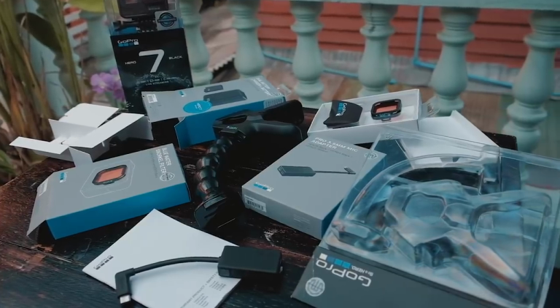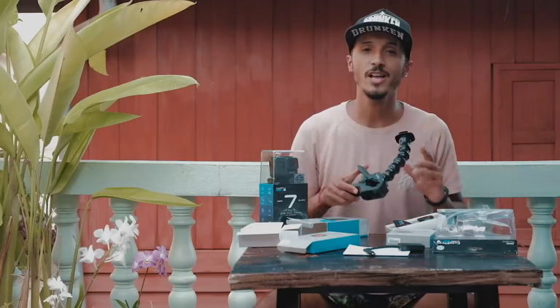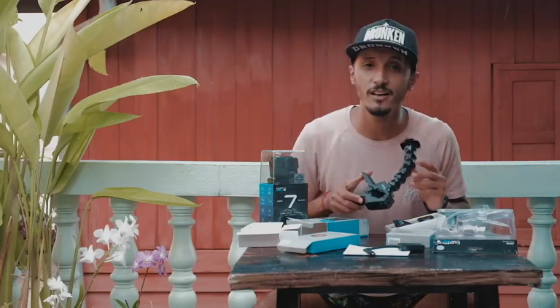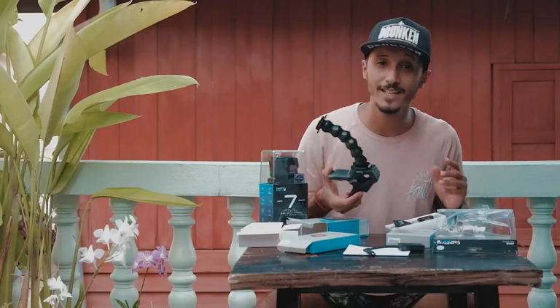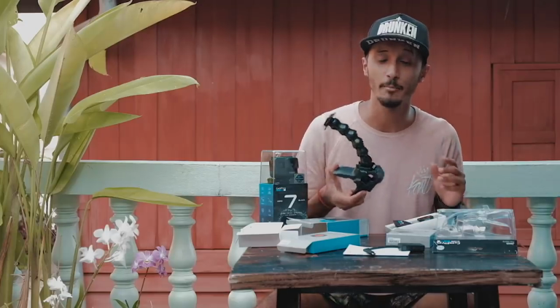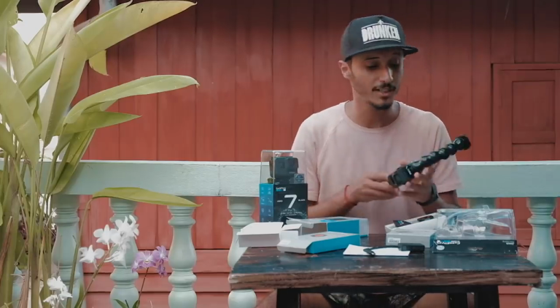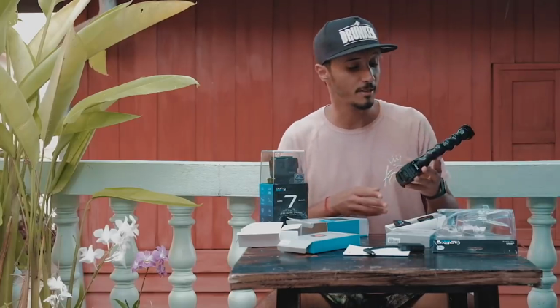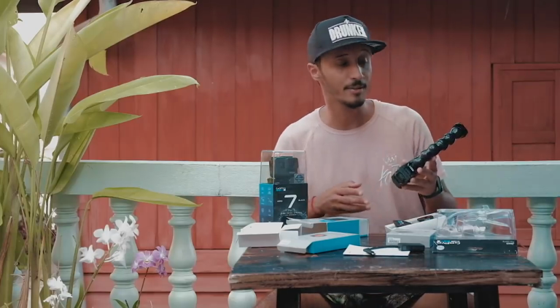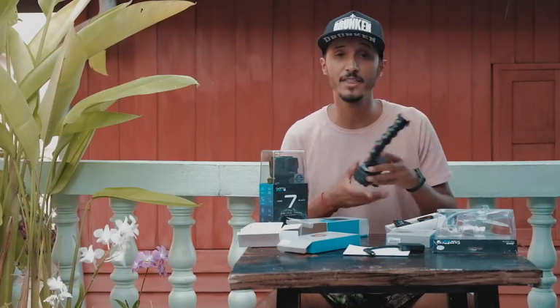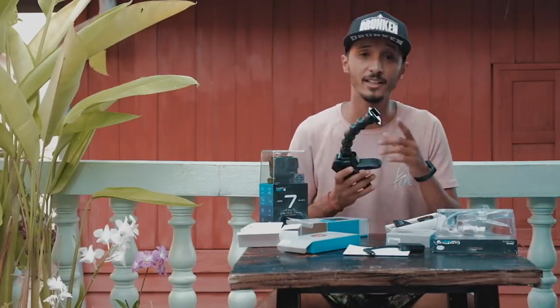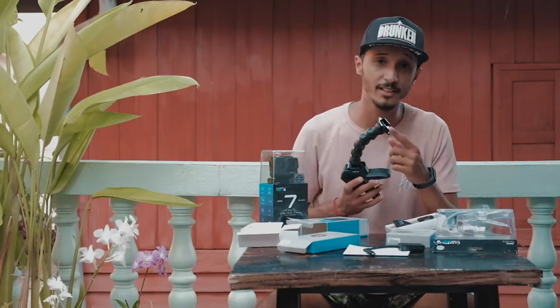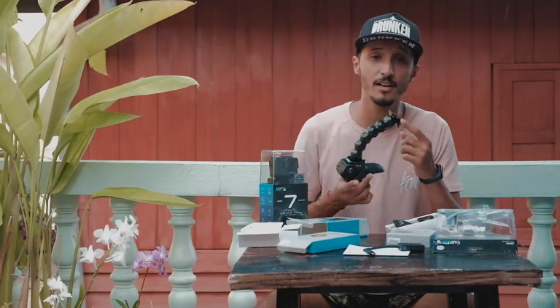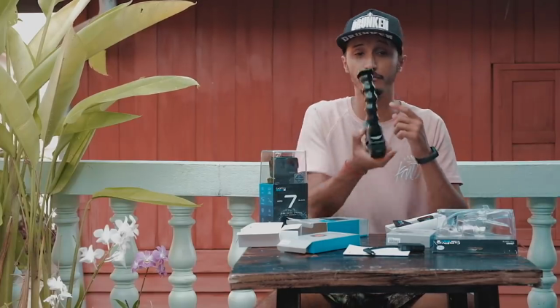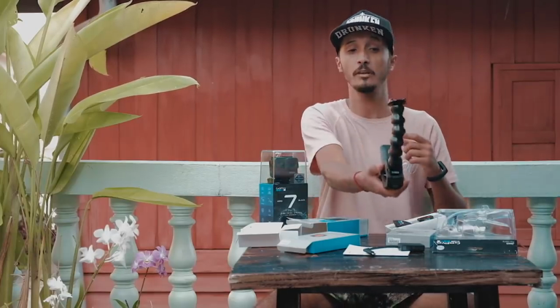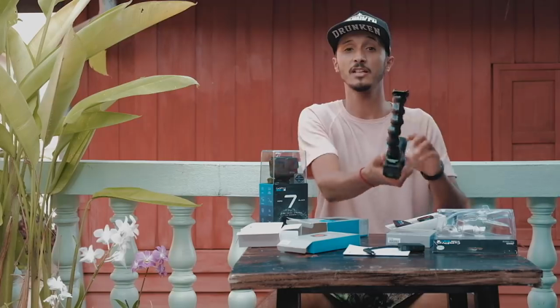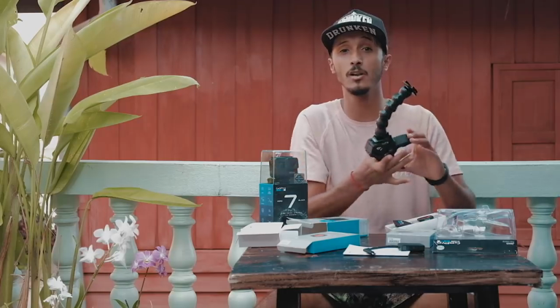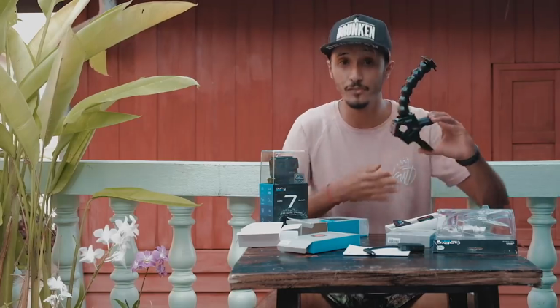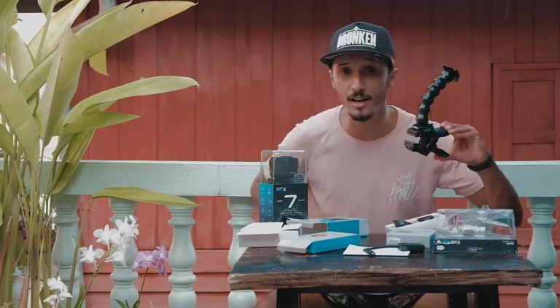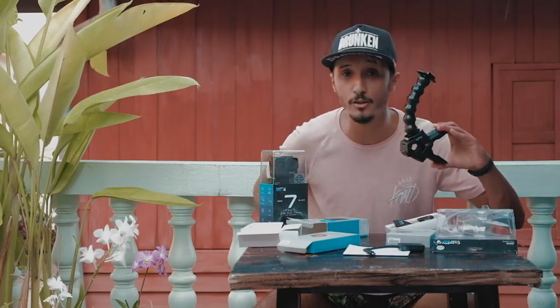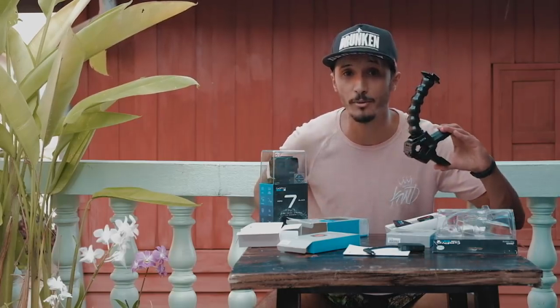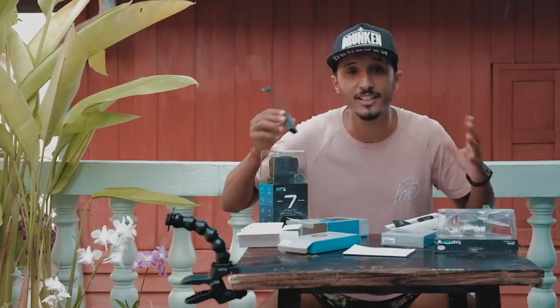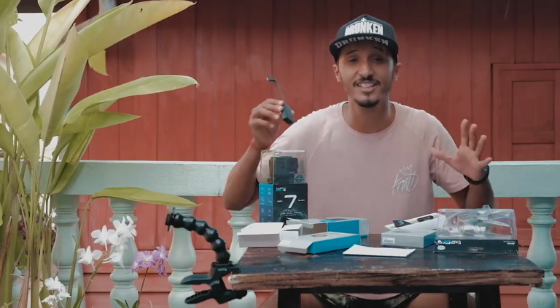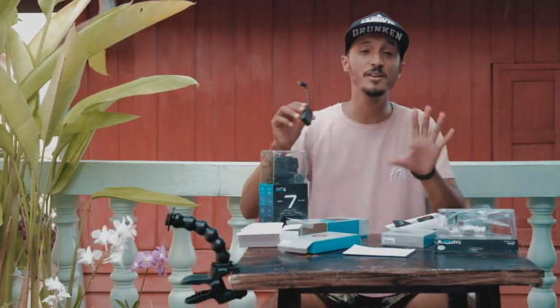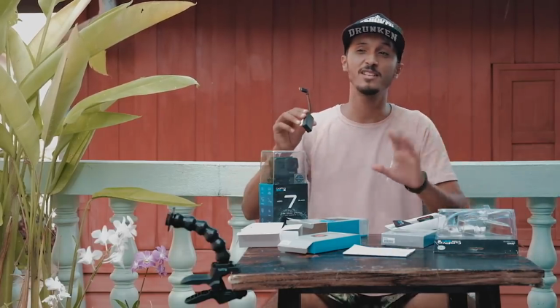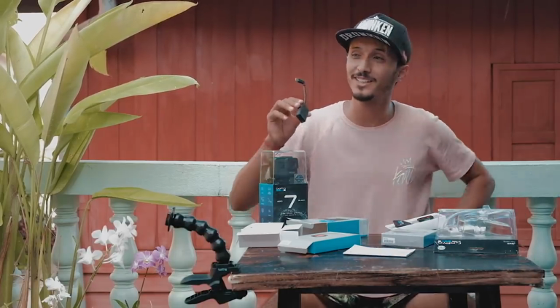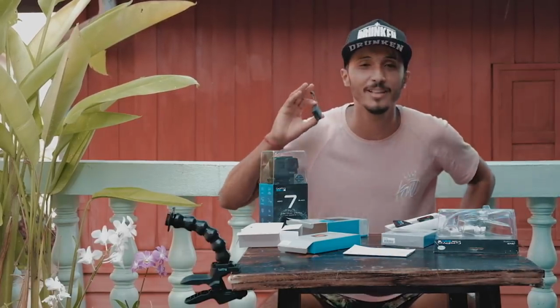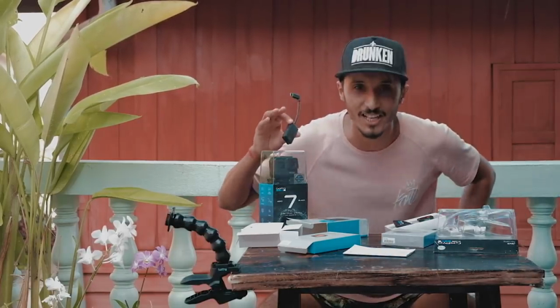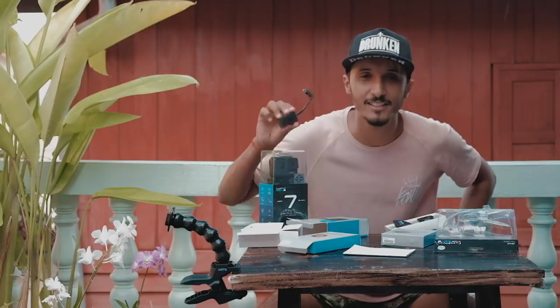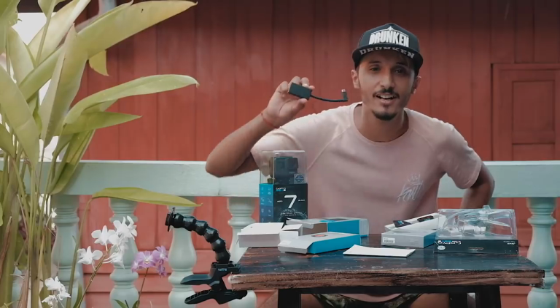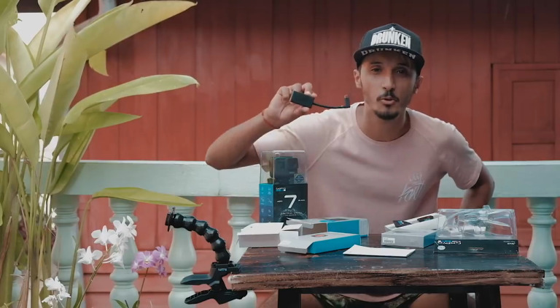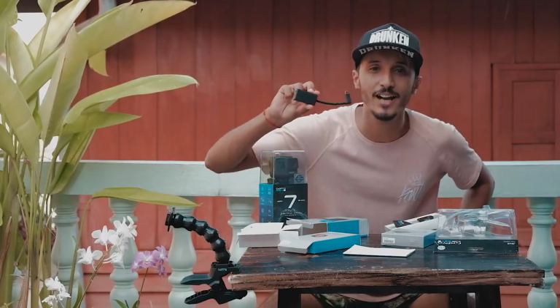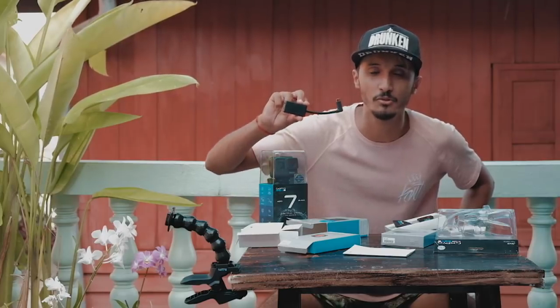First accessory is the Flex Clamp. This Flex Clamp allows you to hold the camera here however you want, or fix it to any object you want. The second important thing — which many people were looking for — is the Pro Mic Adapter.